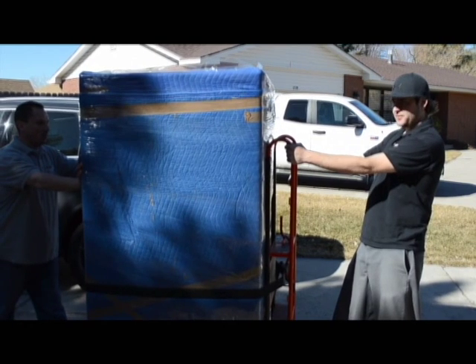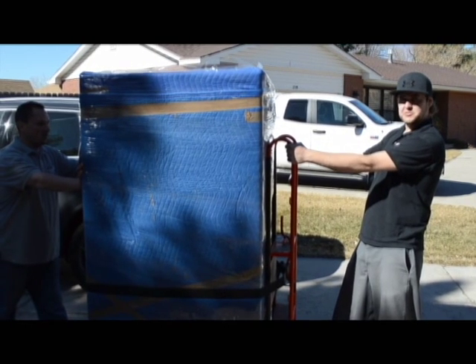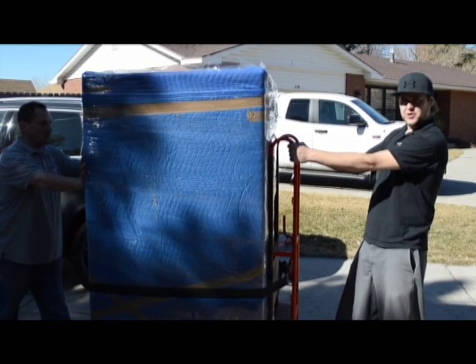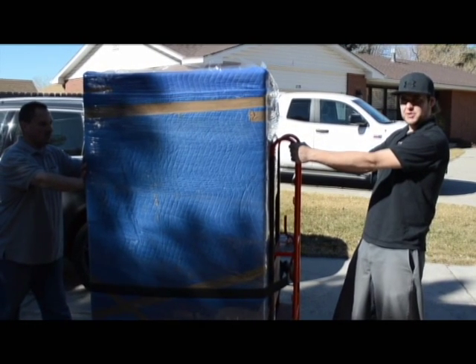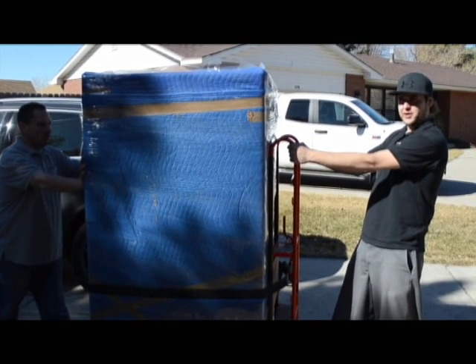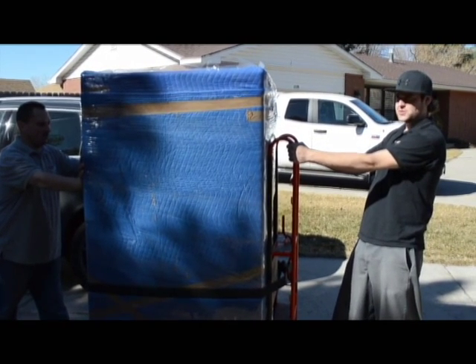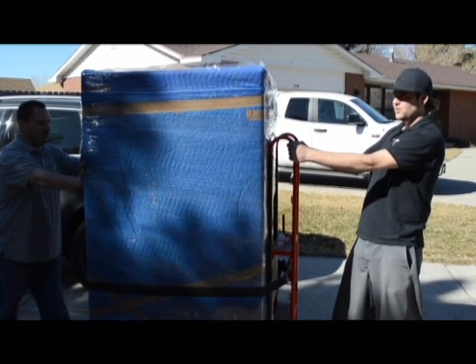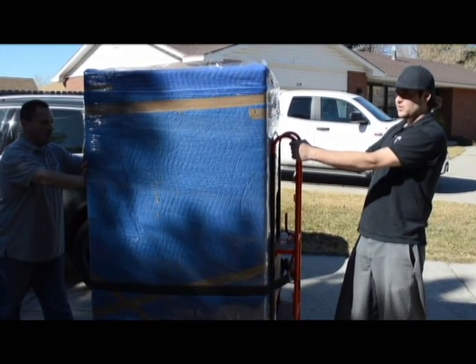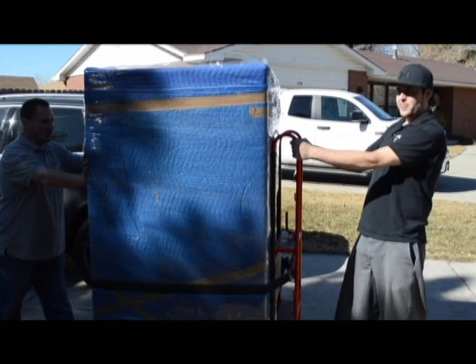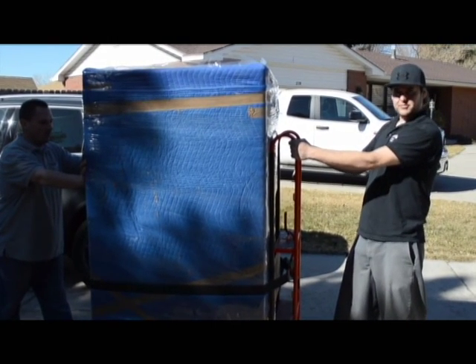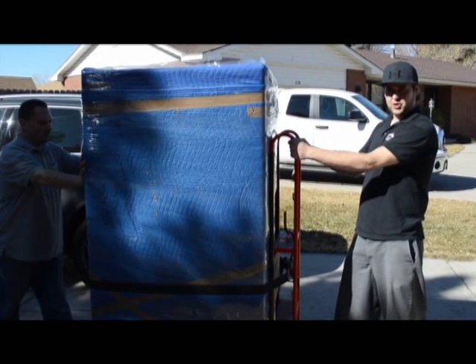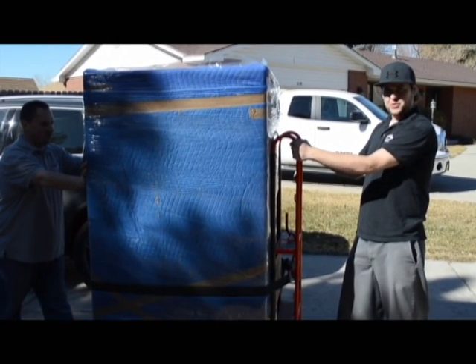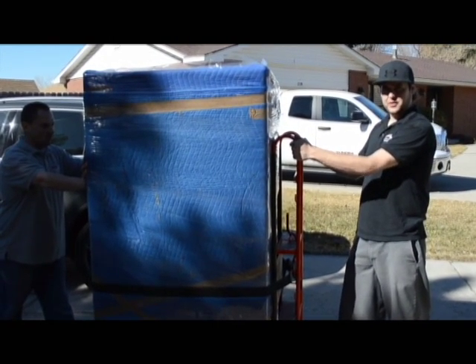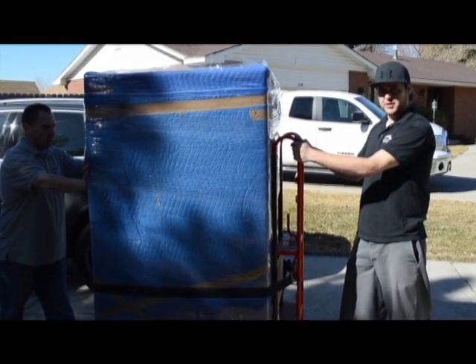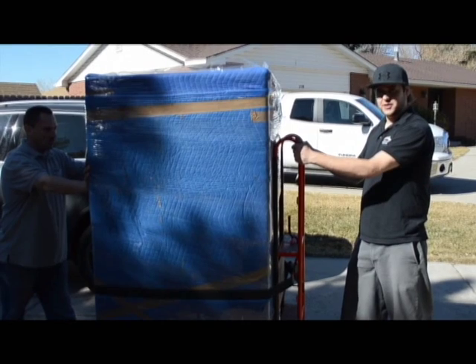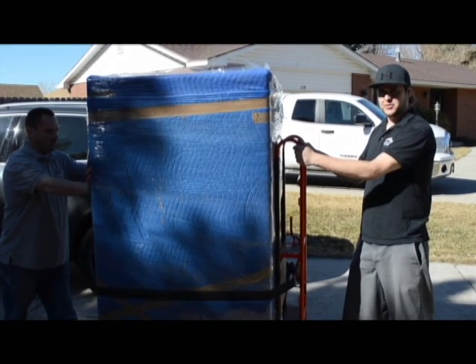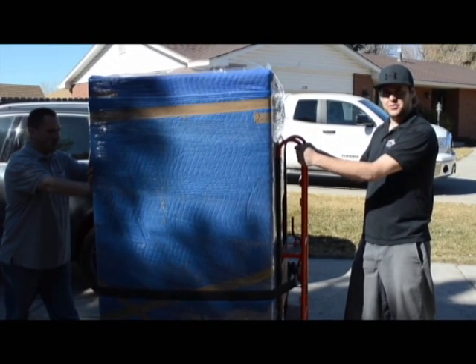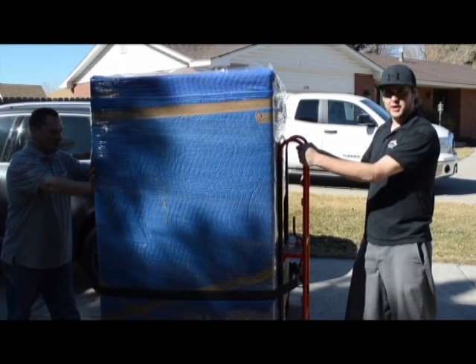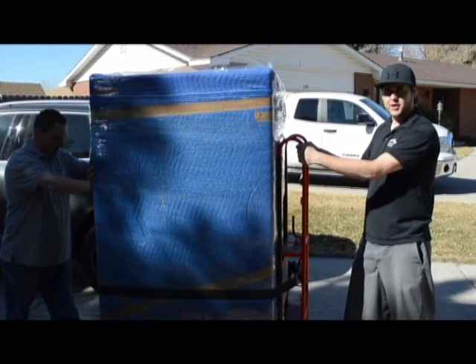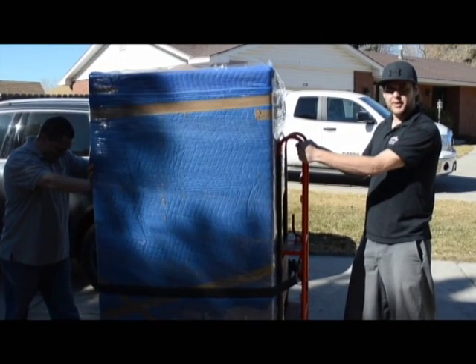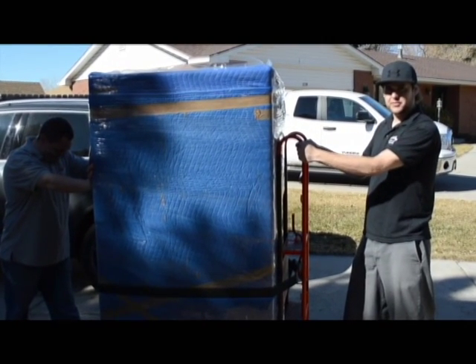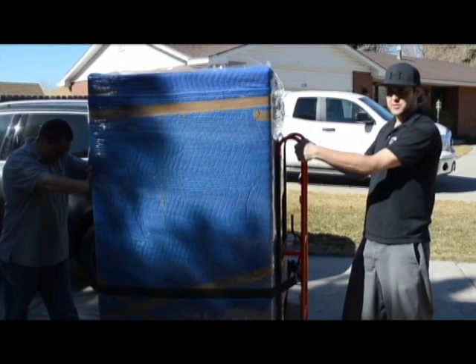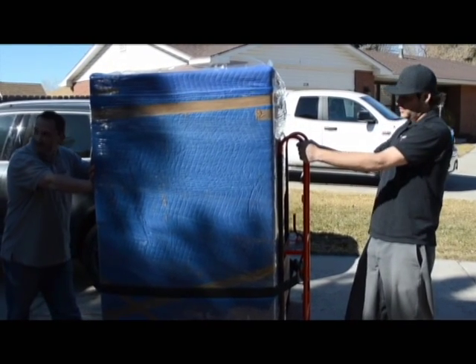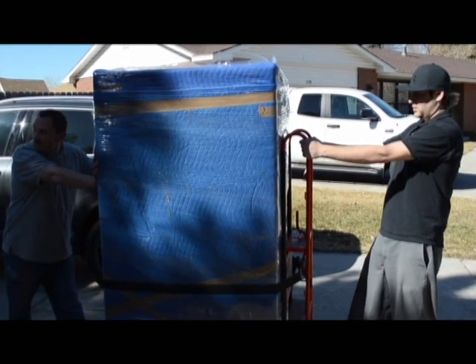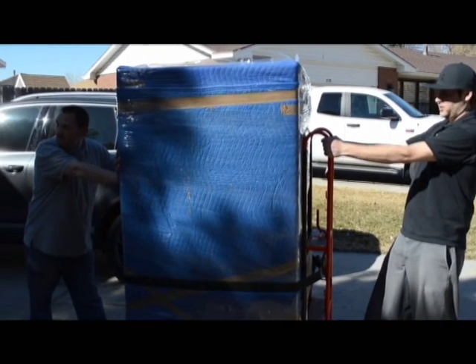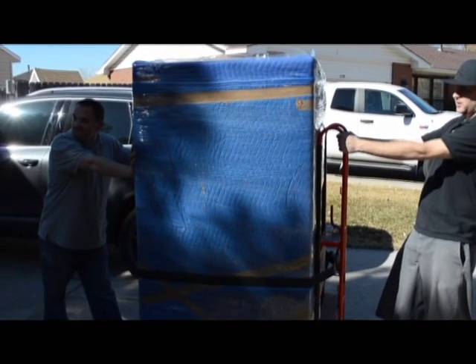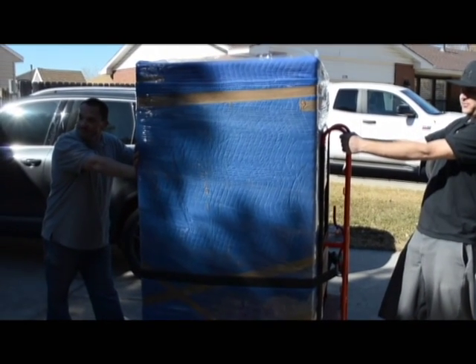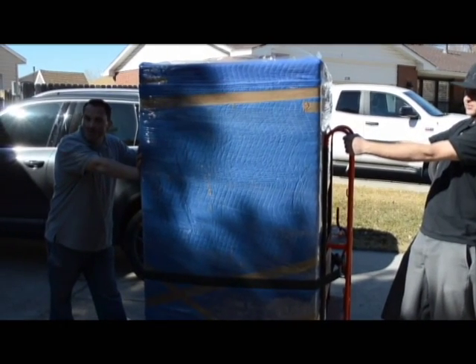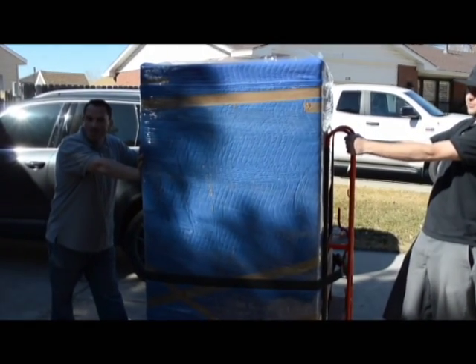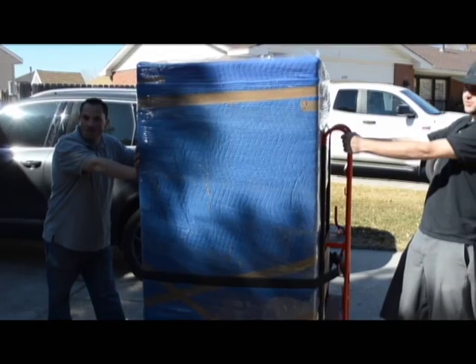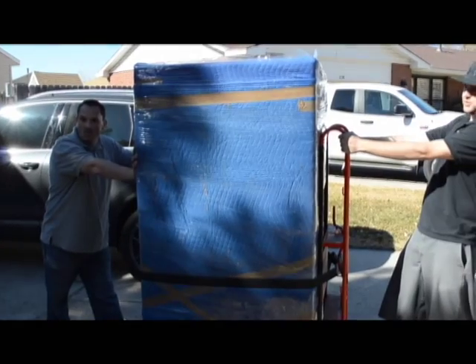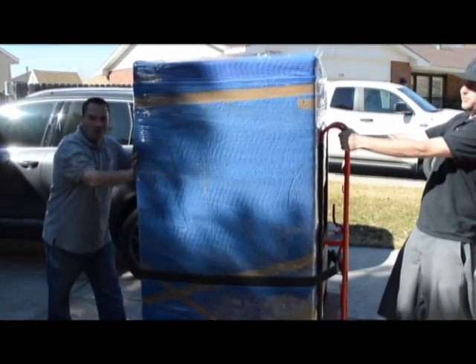Always make sure to have the appliance below you and the appliance dolly below you, and walk up backwards. And on the count of three — one, two, three.